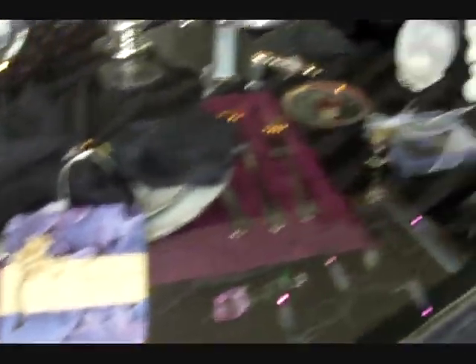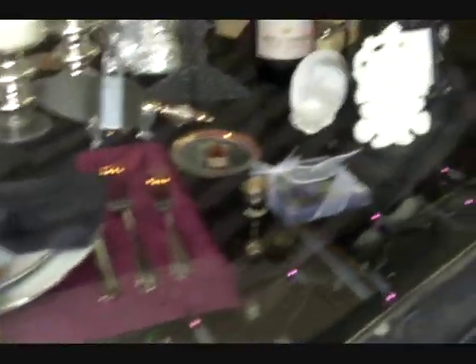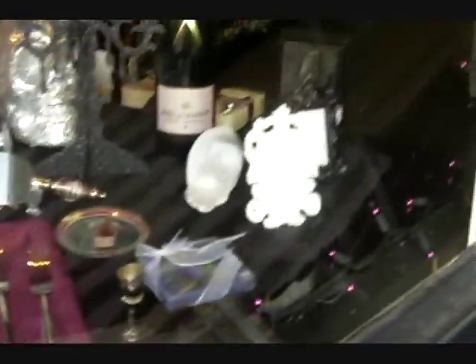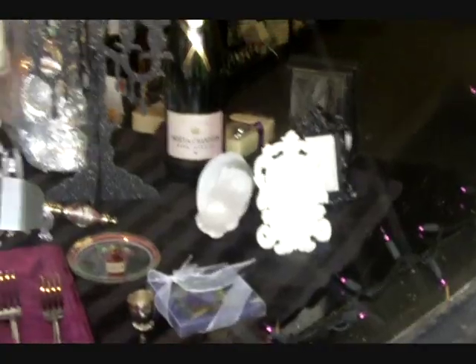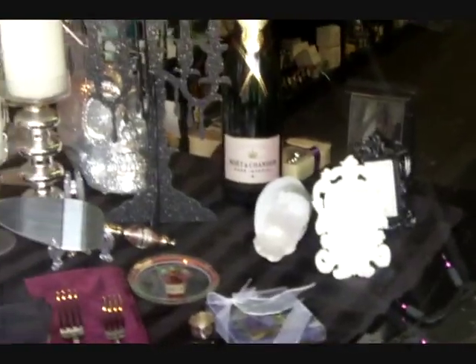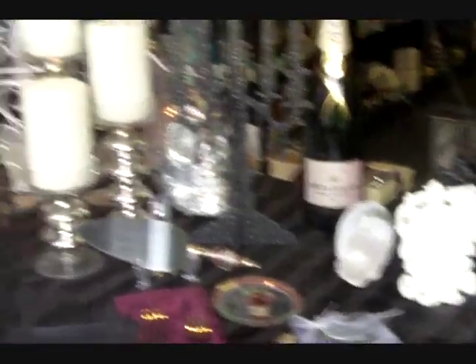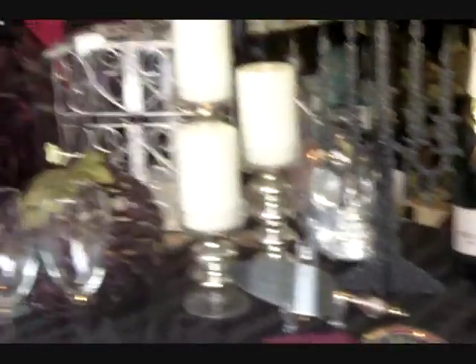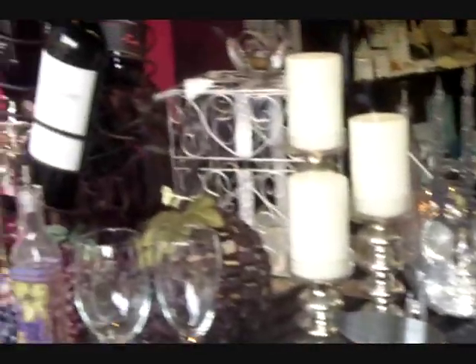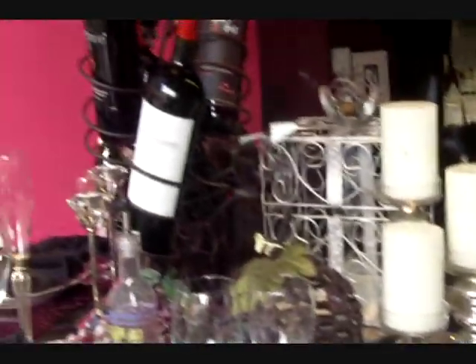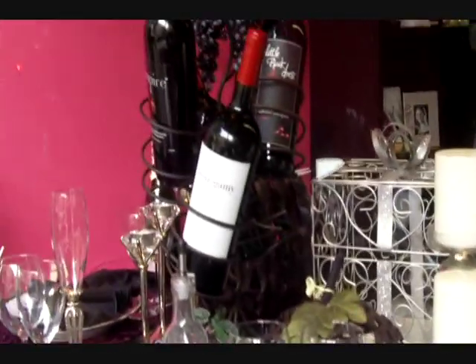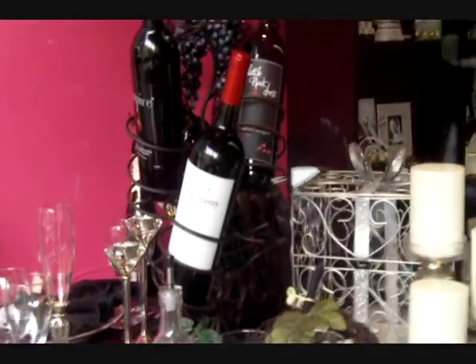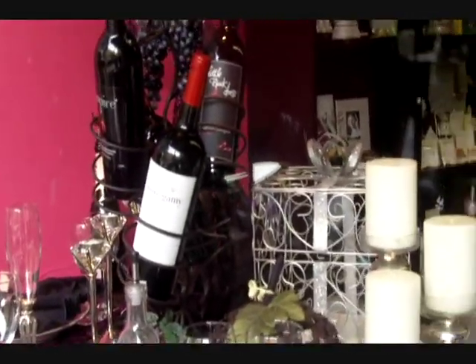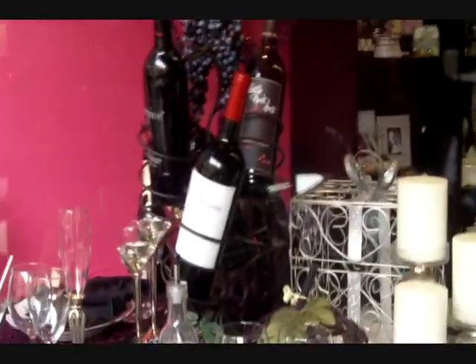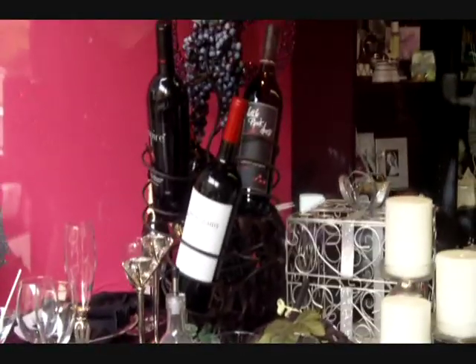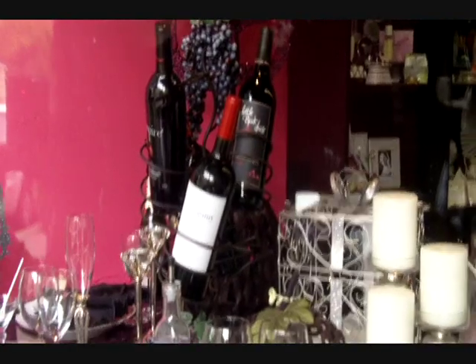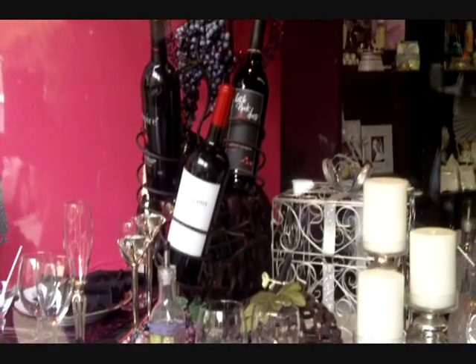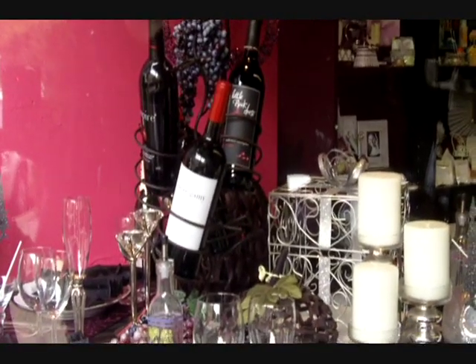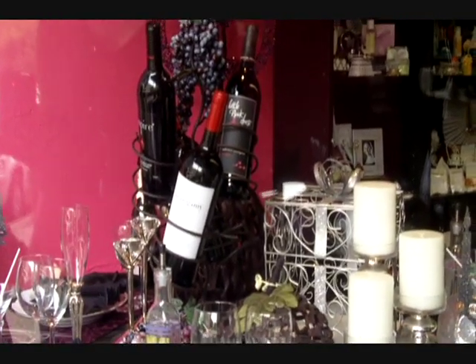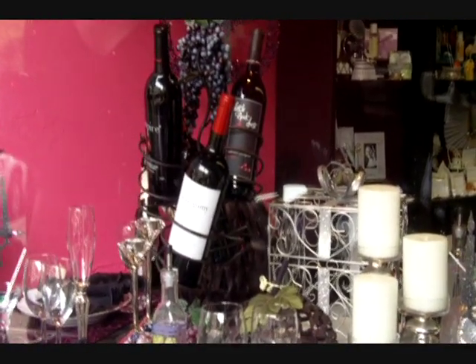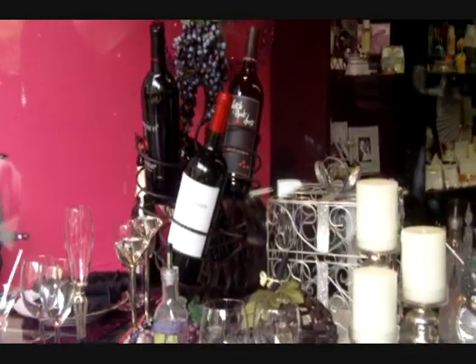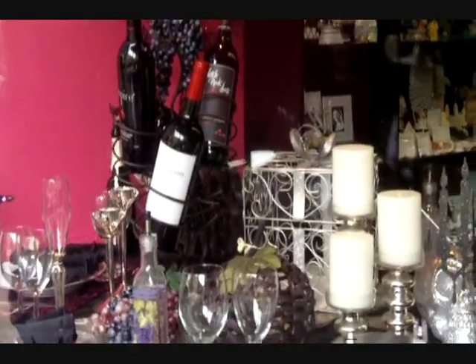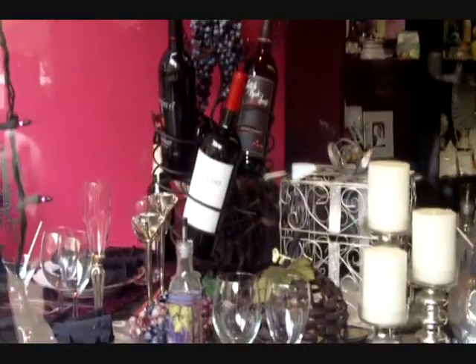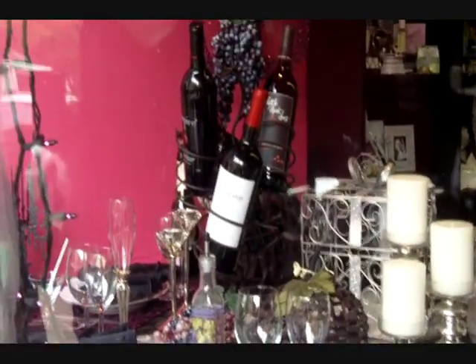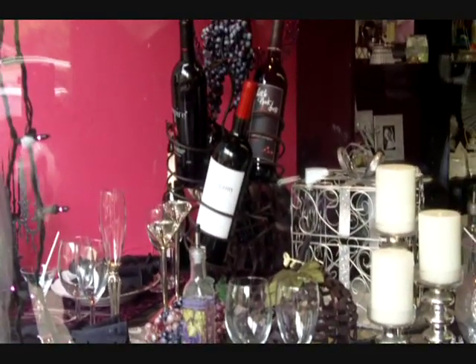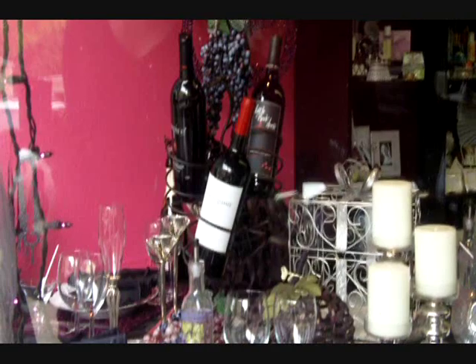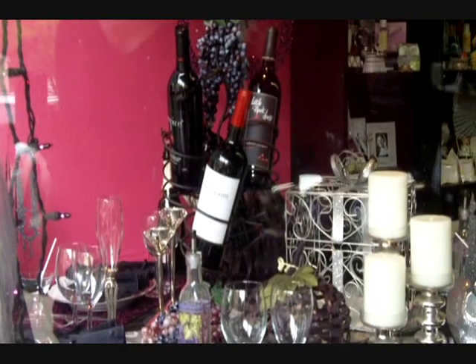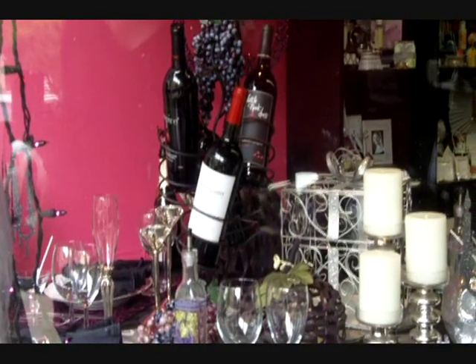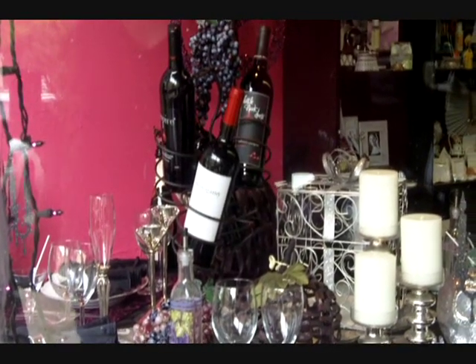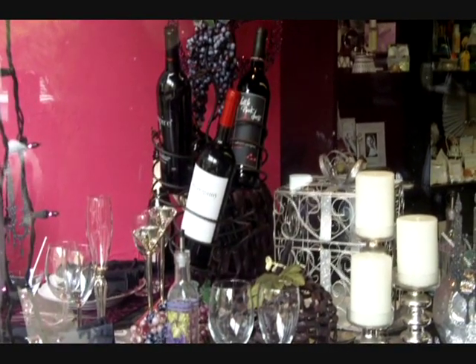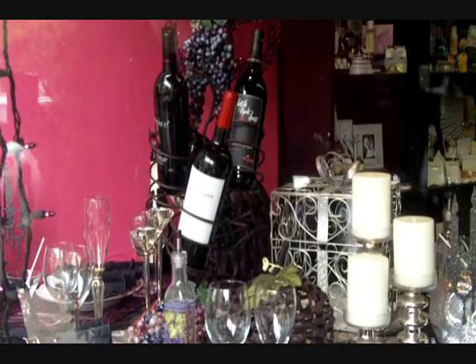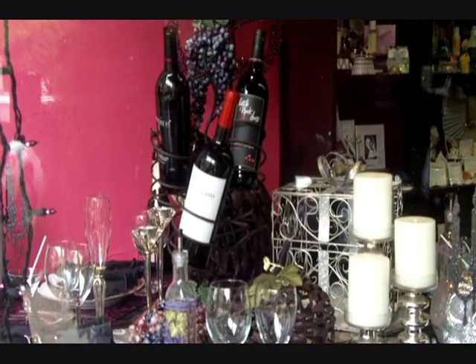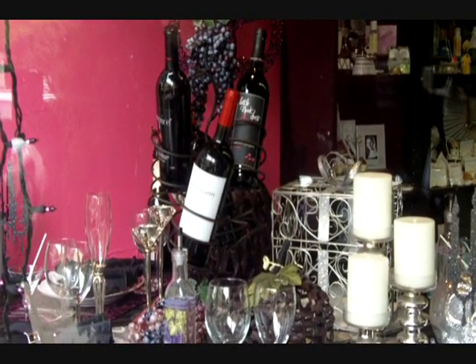If you take a closer look at our centerpiece, we've purchased a really creative wine rack and we've just stuck a couple of bottles of wine in it and decorated it with some faux grapes. It makes a really great centerpiece idea, it's a great do-it-yourself idea, and it's something your guests can appreciate and take home.